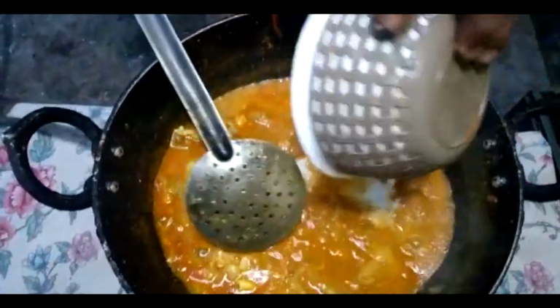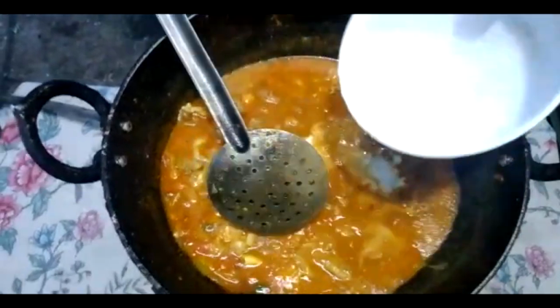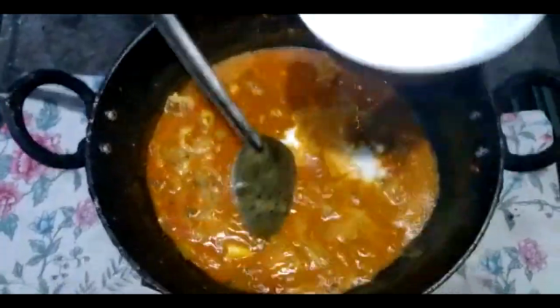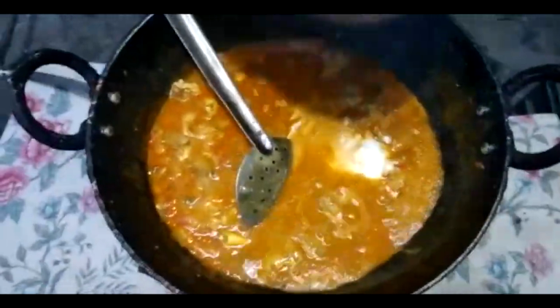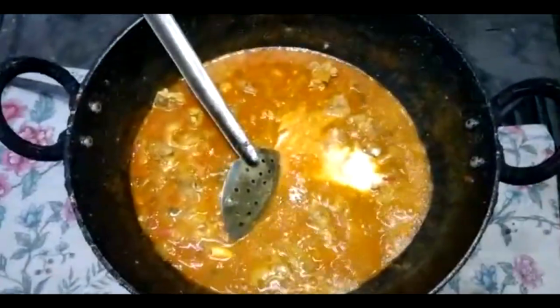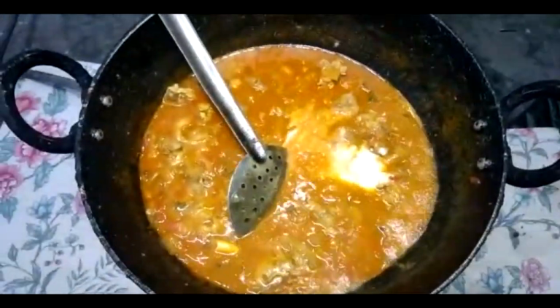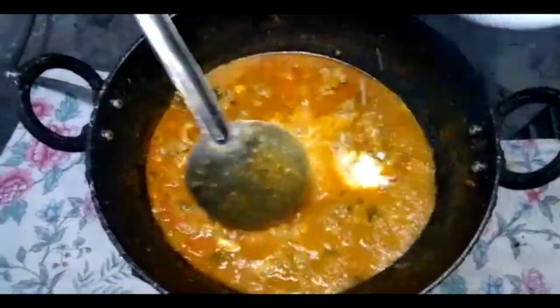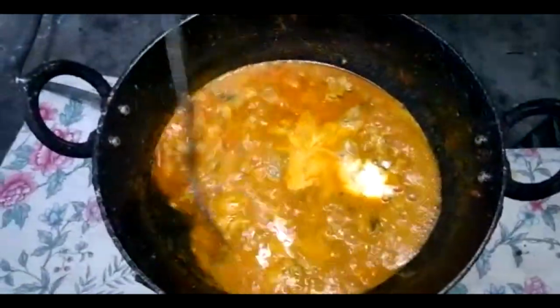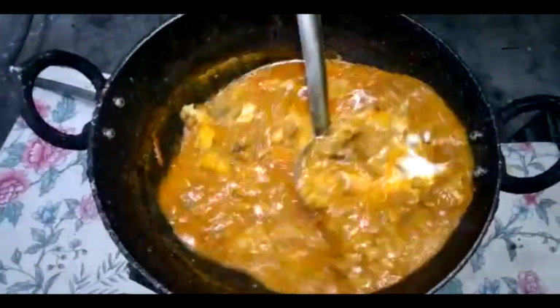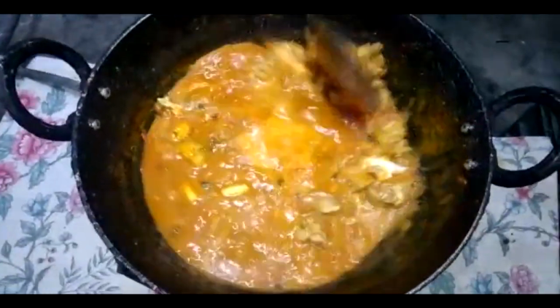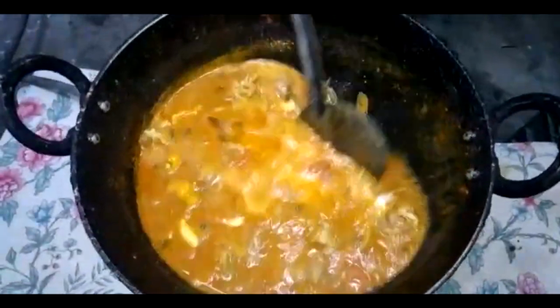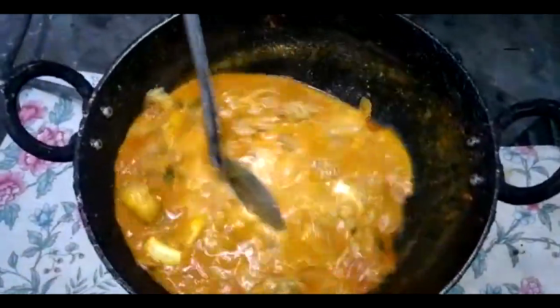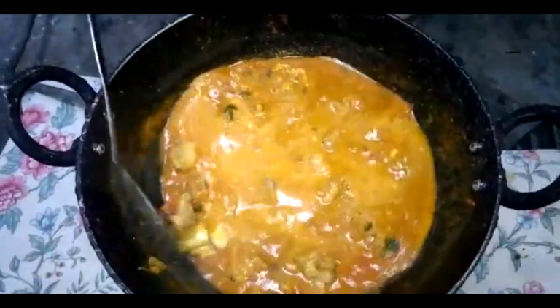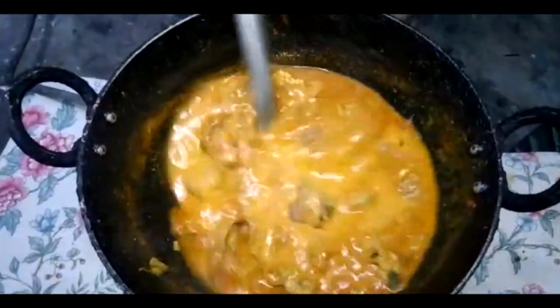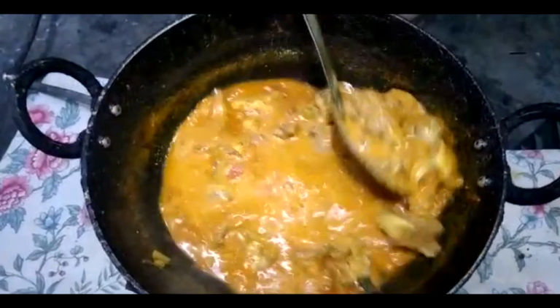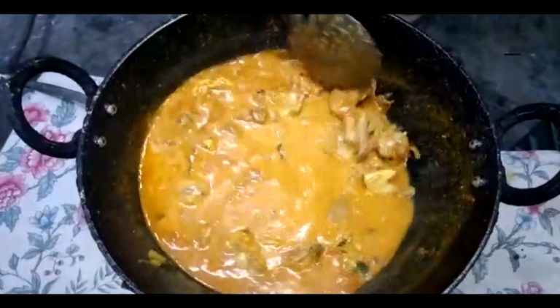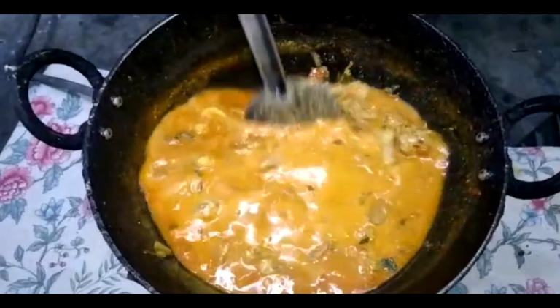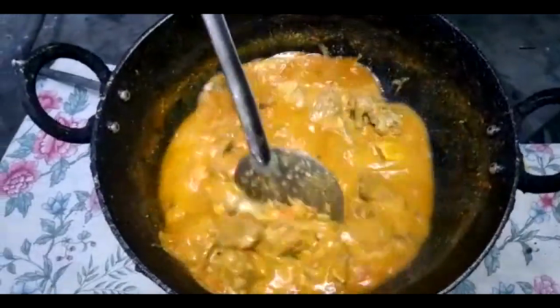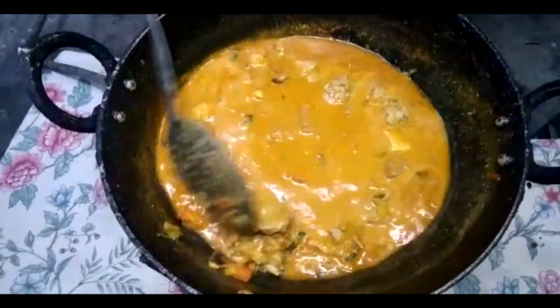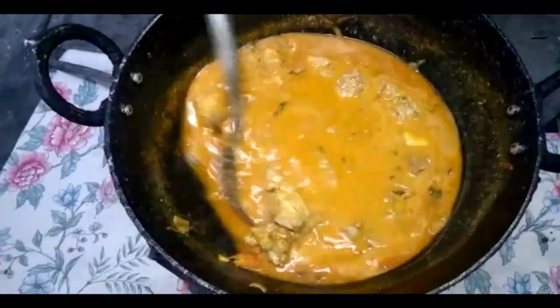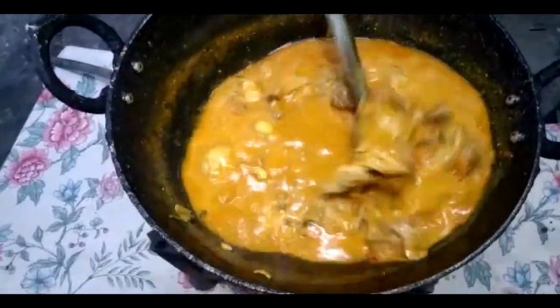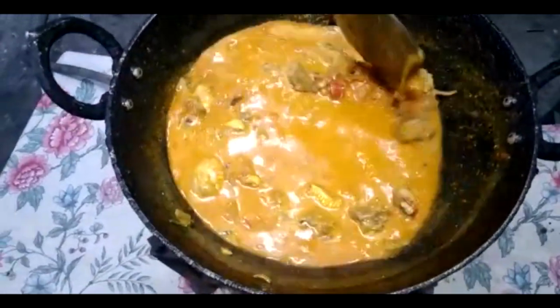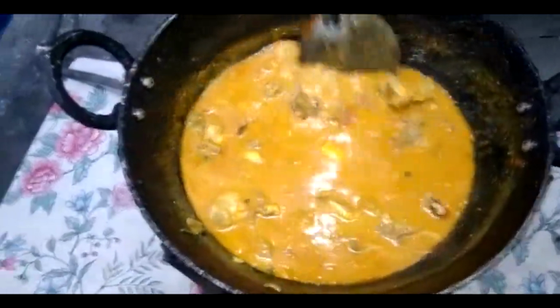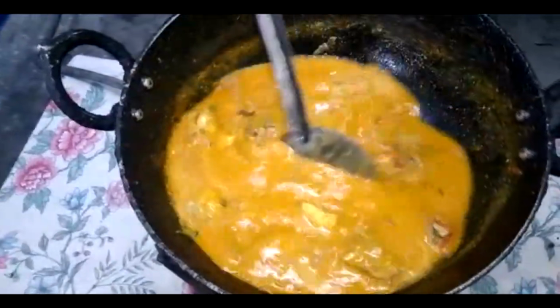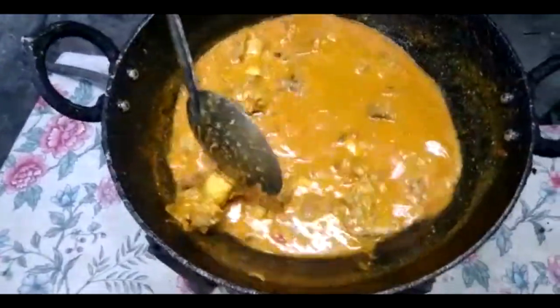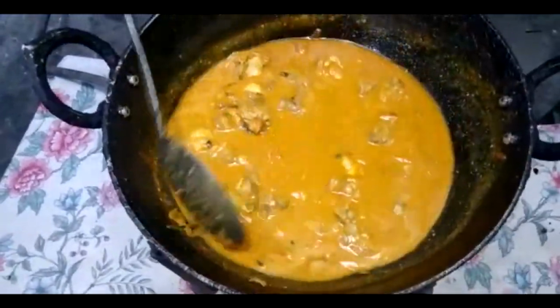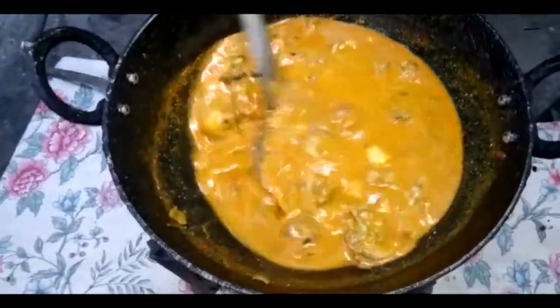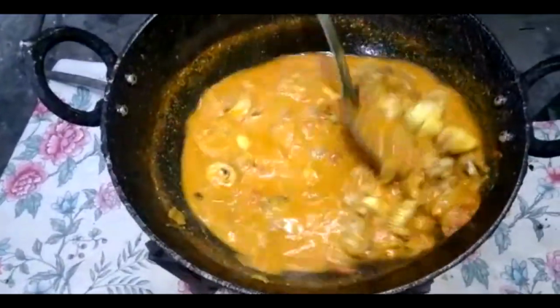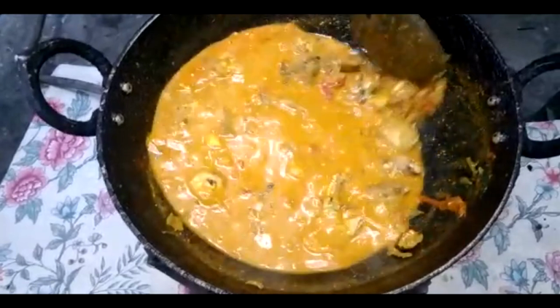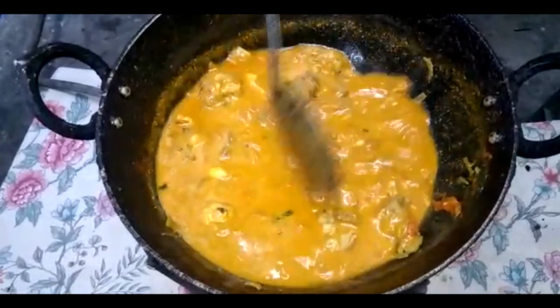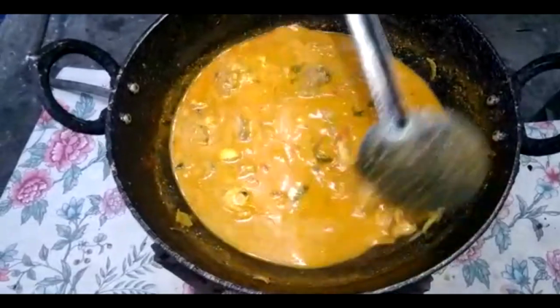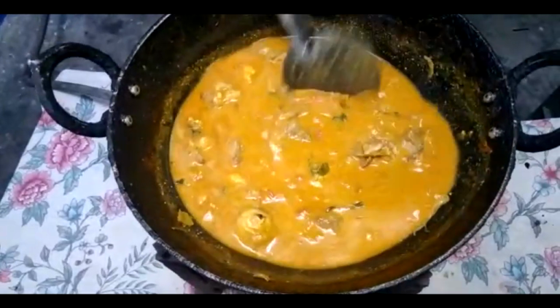Take dry rice water and put a little water on the rice water. Put it on the rice water.